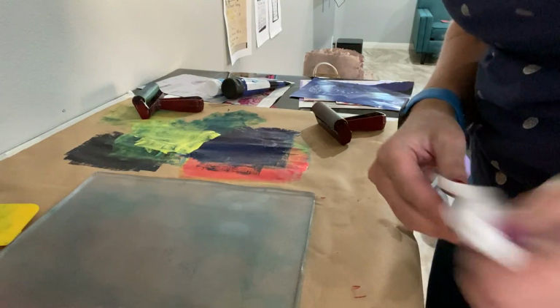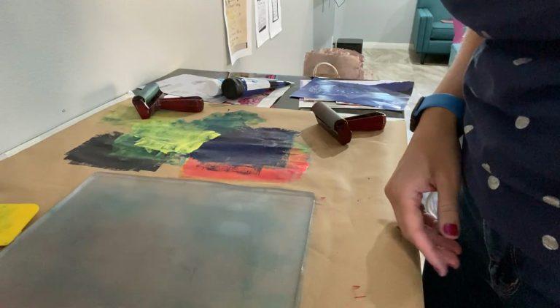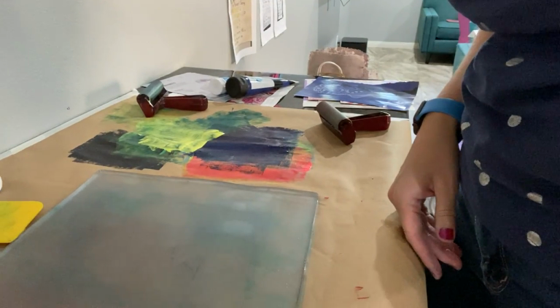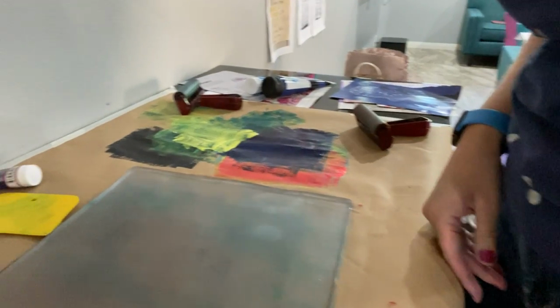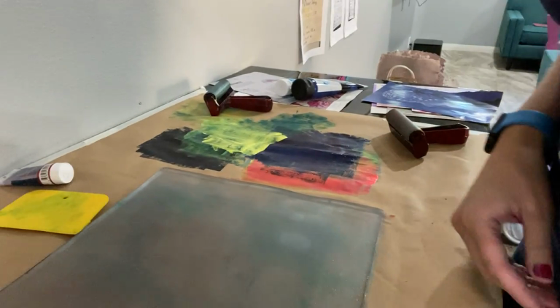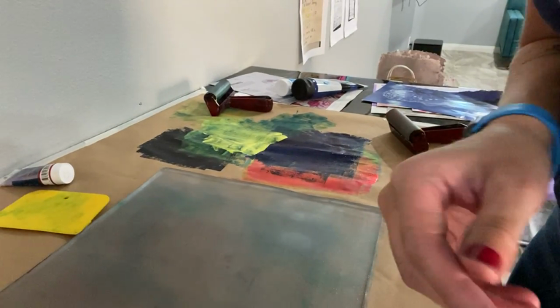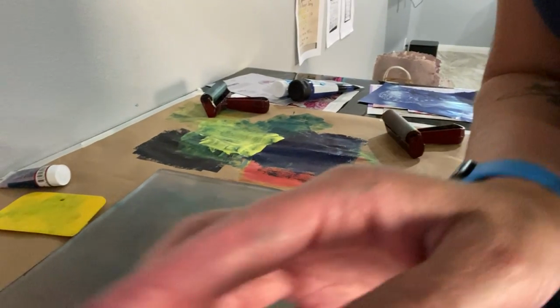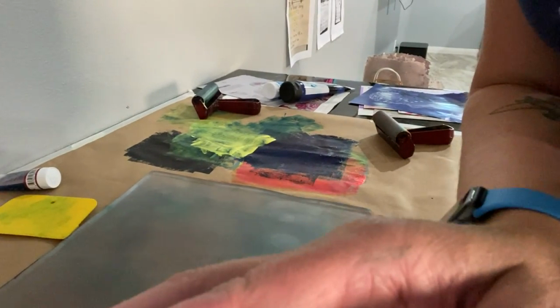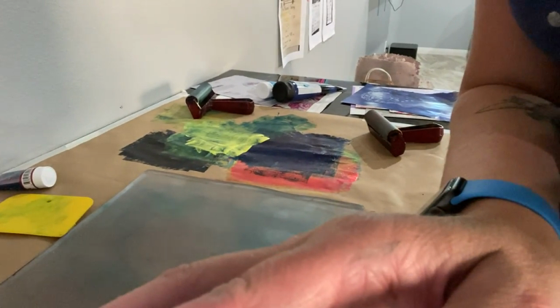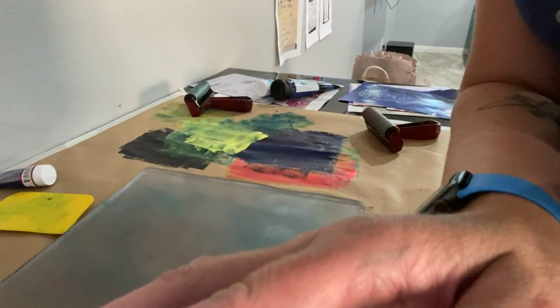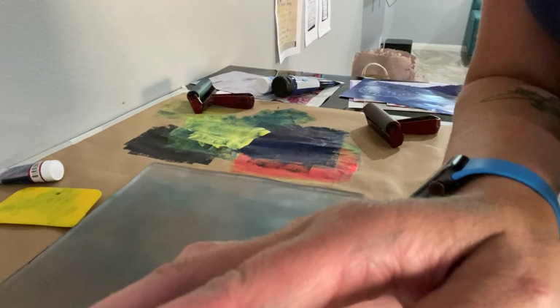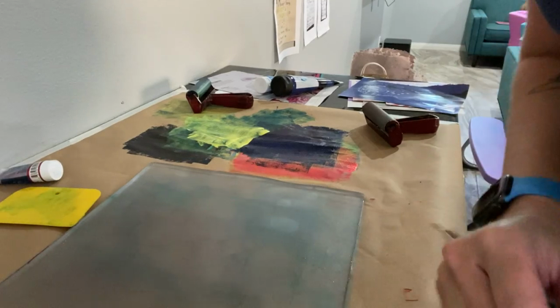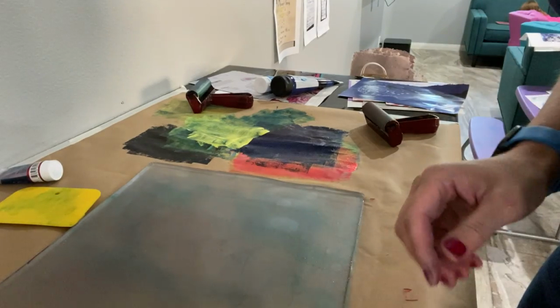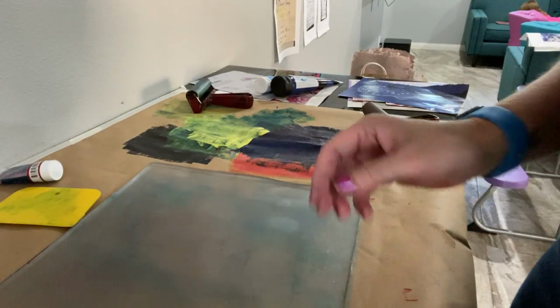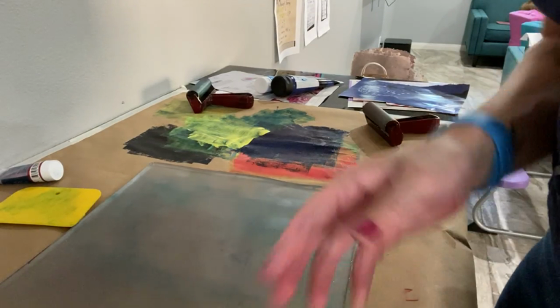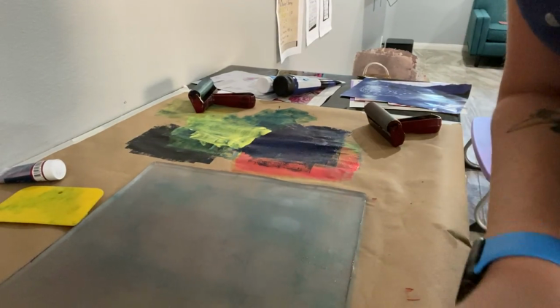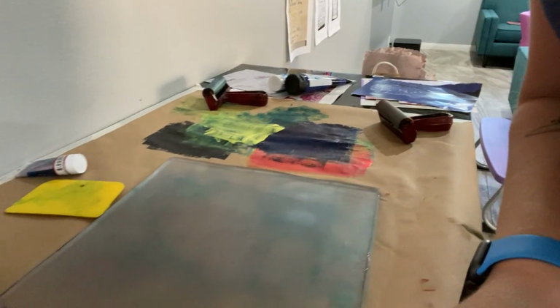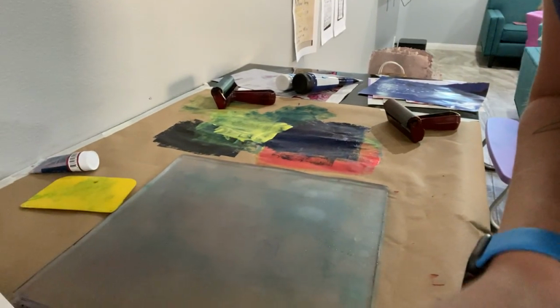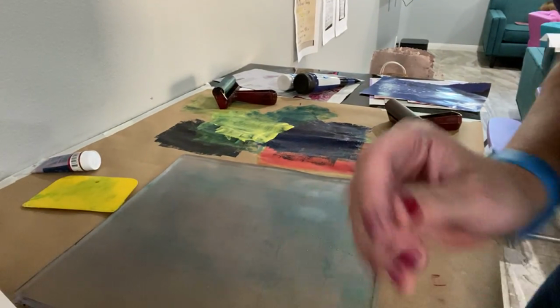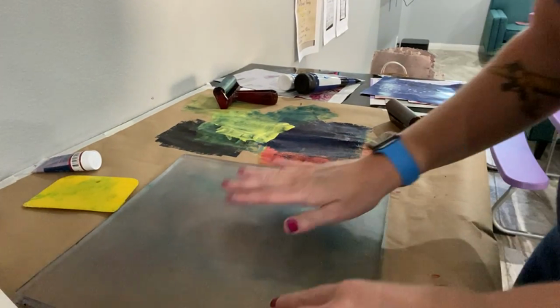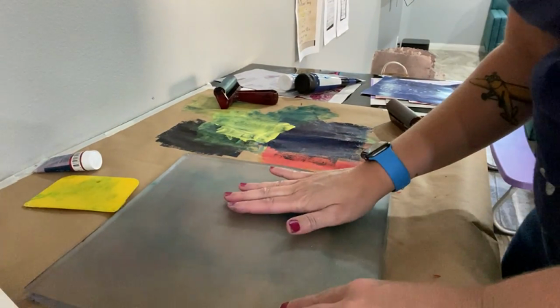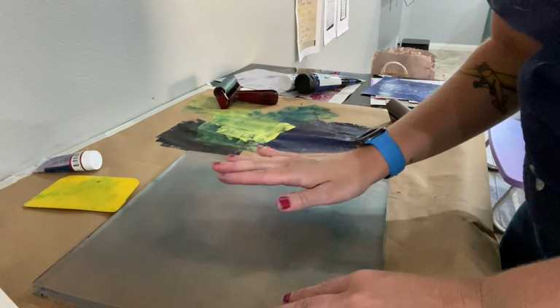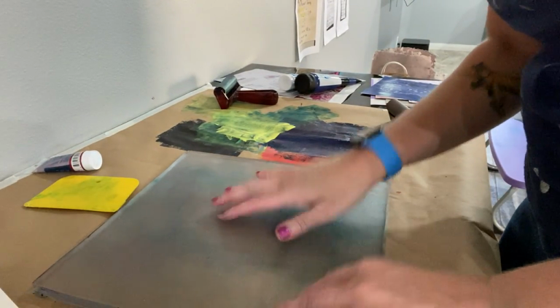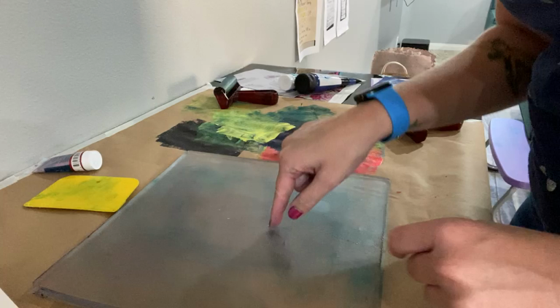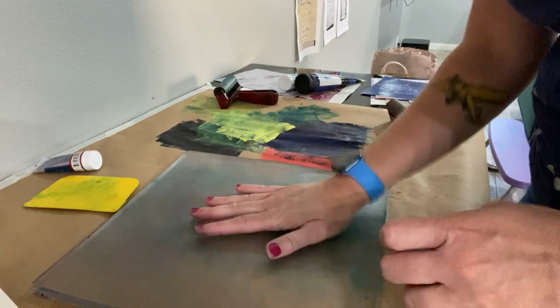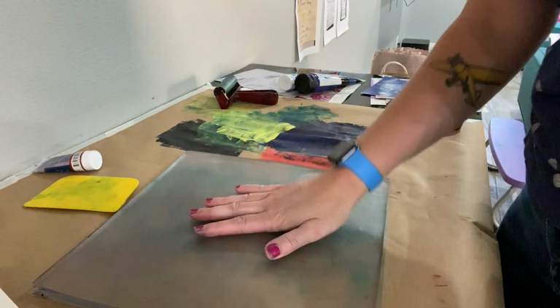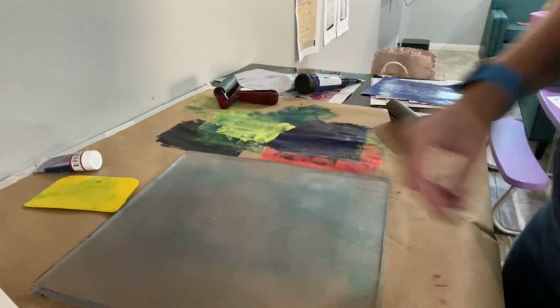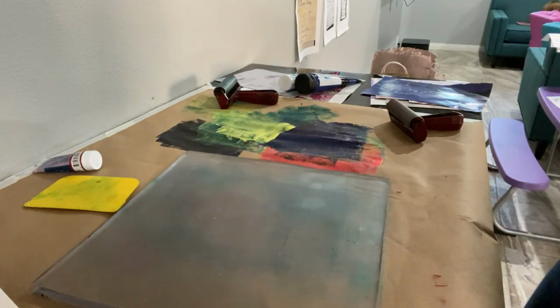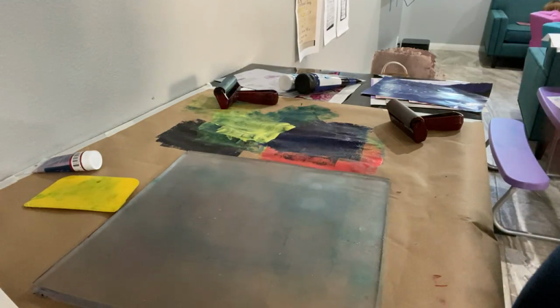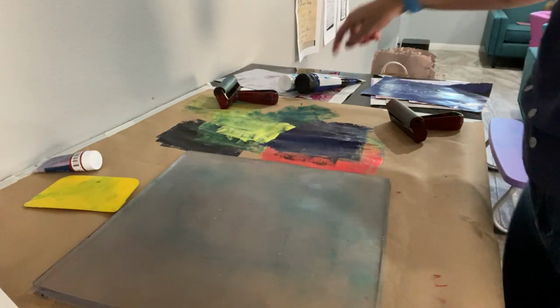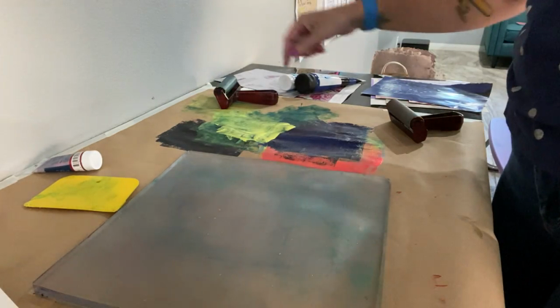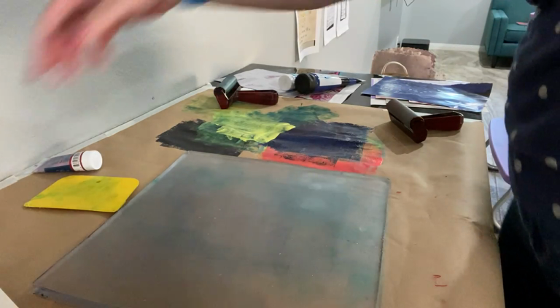Okay printmakers, sorry — I was interrupted in the last video and my paint dried before I could get back to it, so I just cleaned it off. But we're gonna start another one with the text and see if that could work.